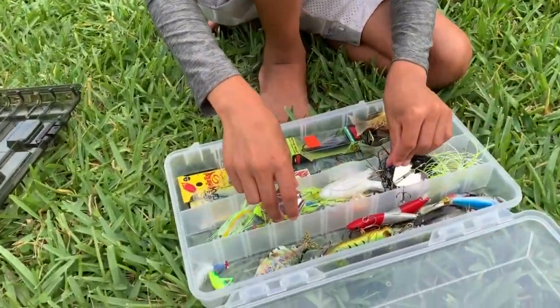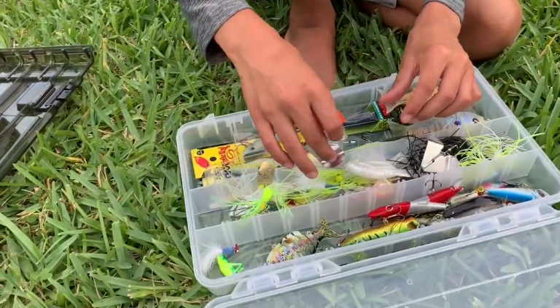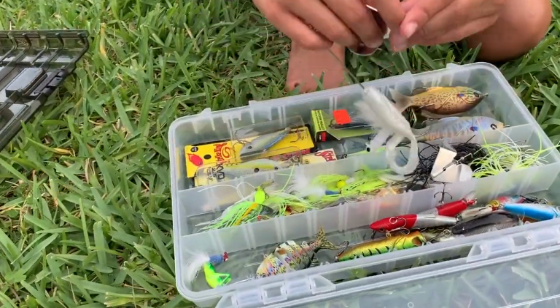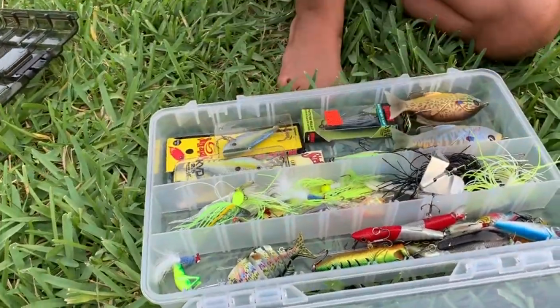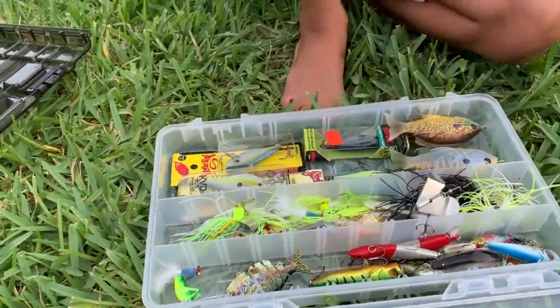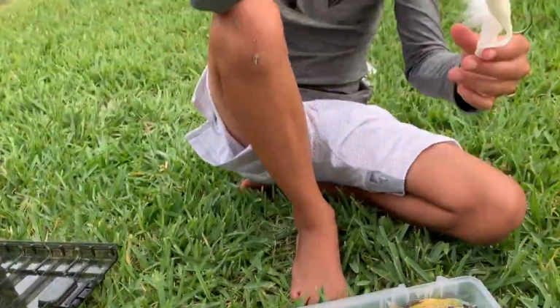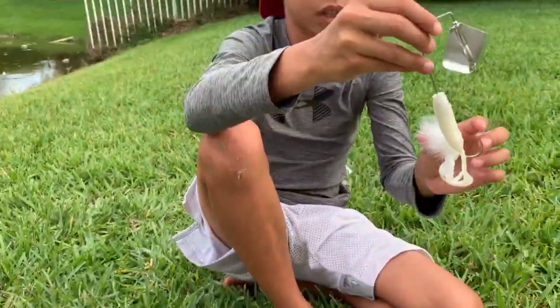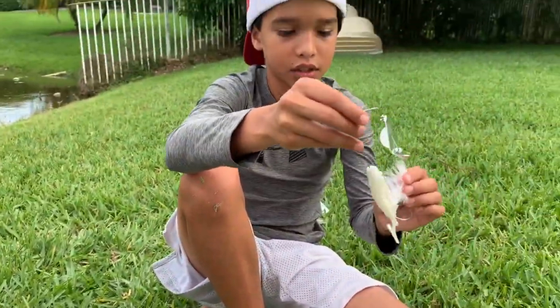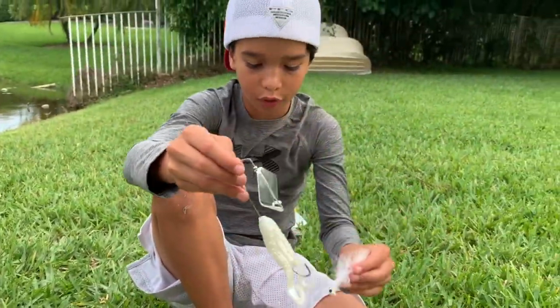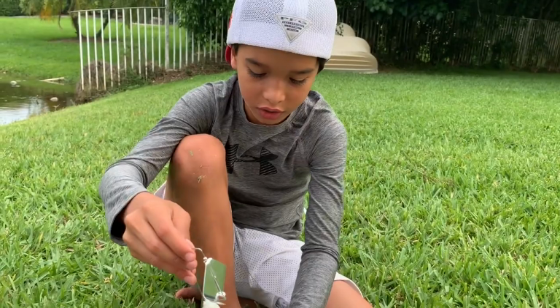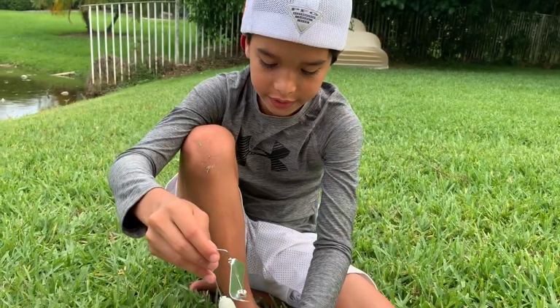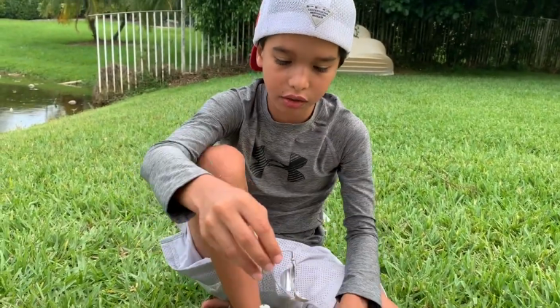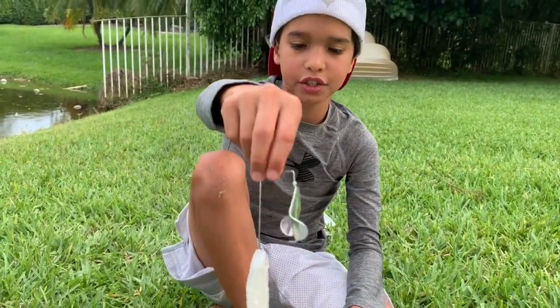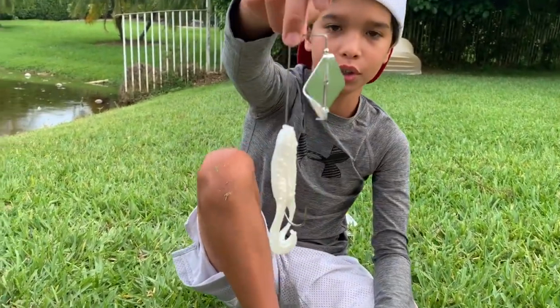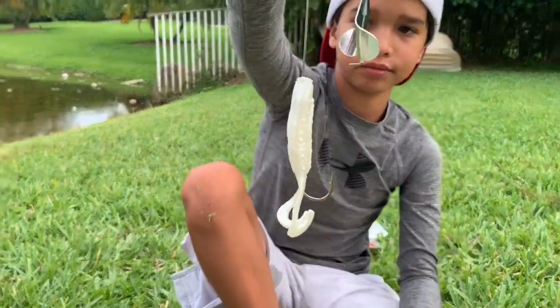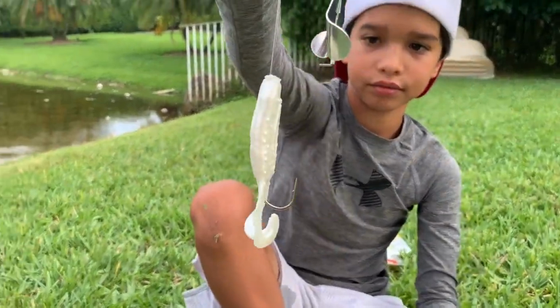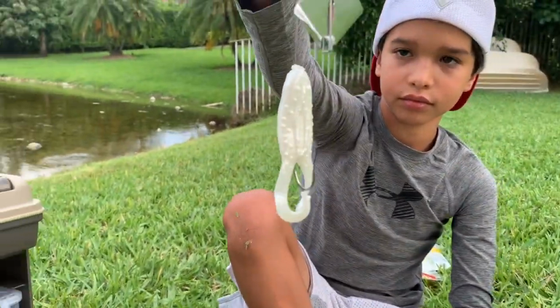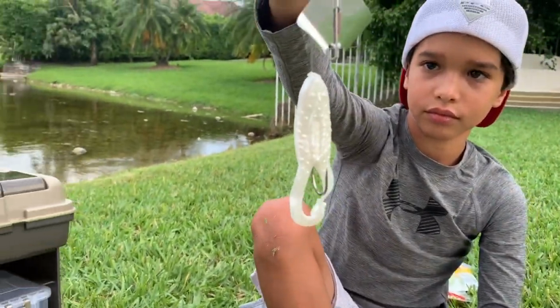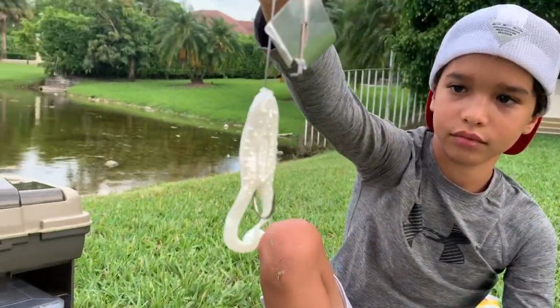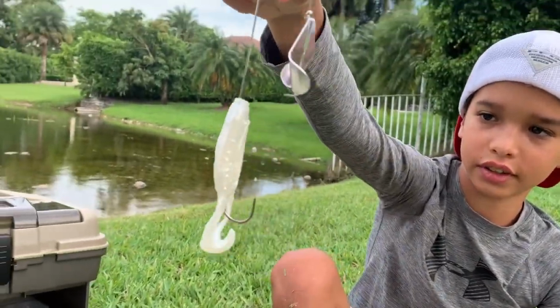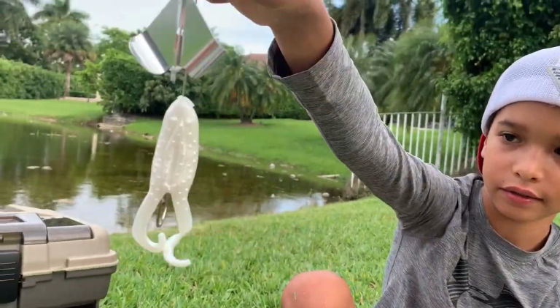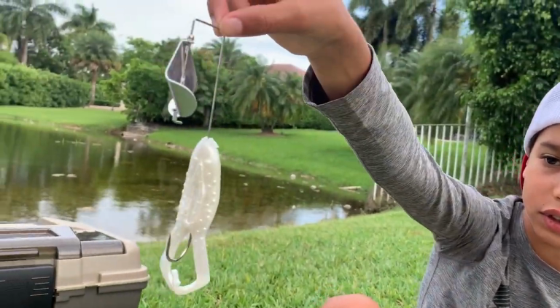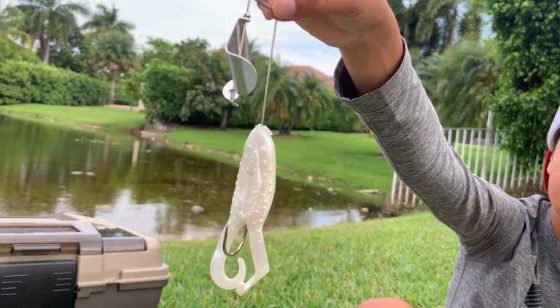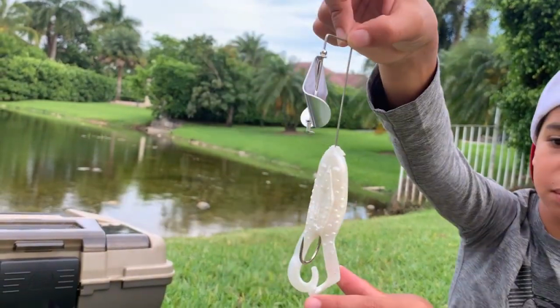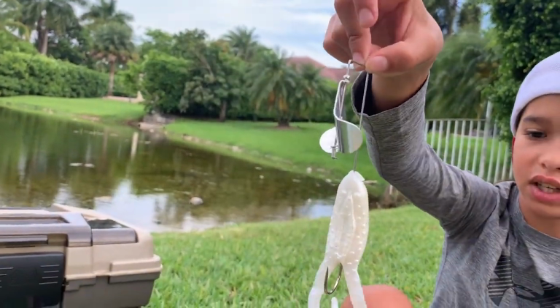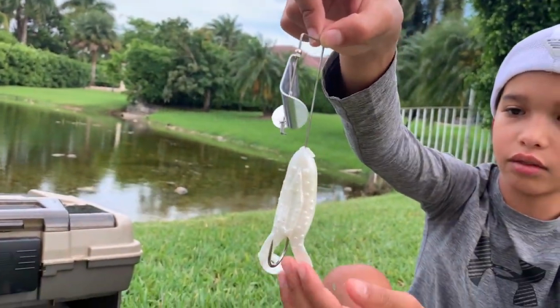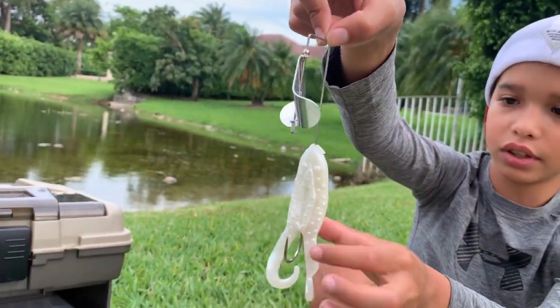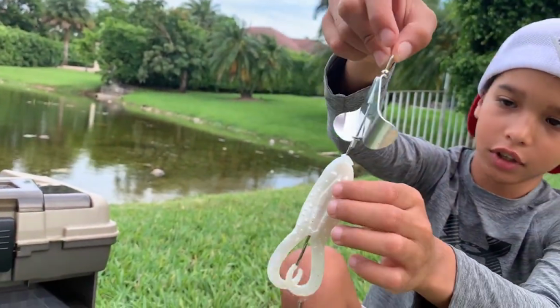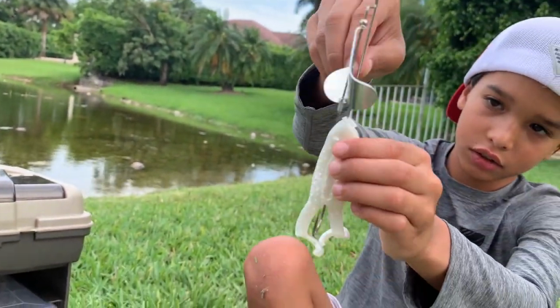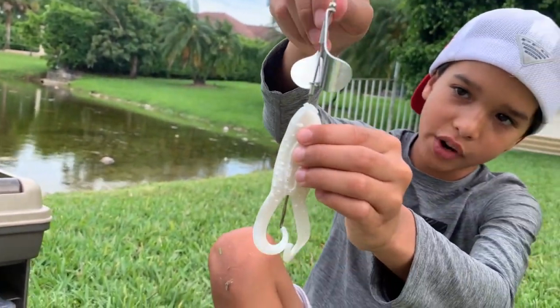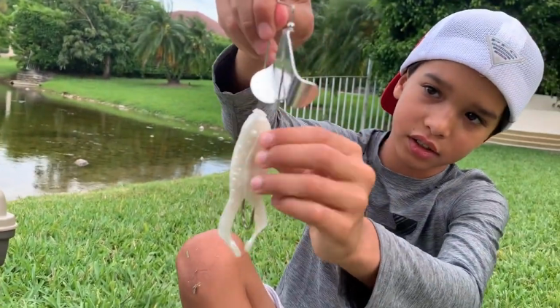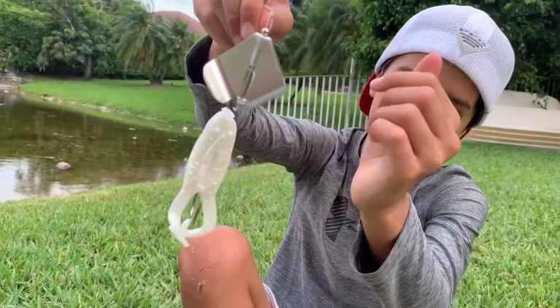Same thing — this is a buzzbait but since it's shaped like a frog it's called a buzz toad. Same thing, they create really loud noises and it spins.